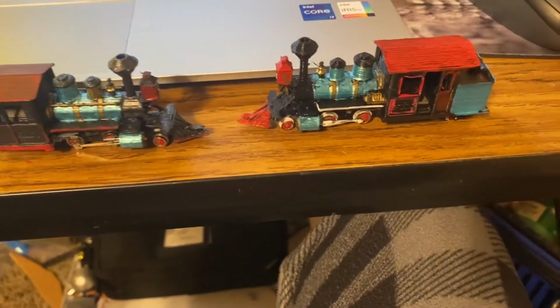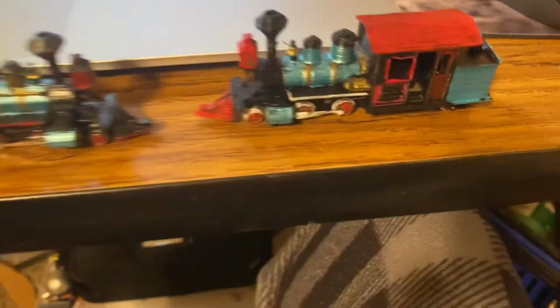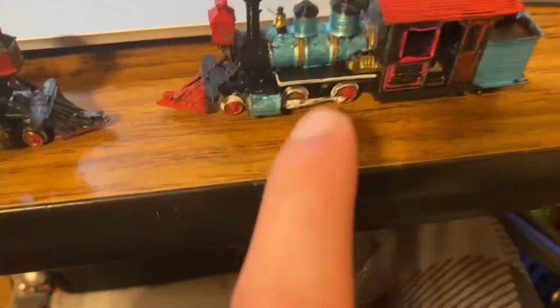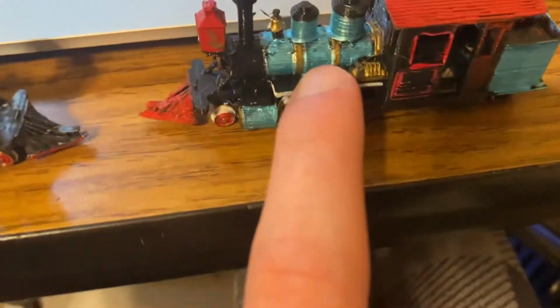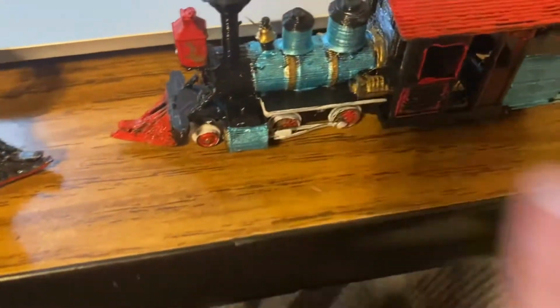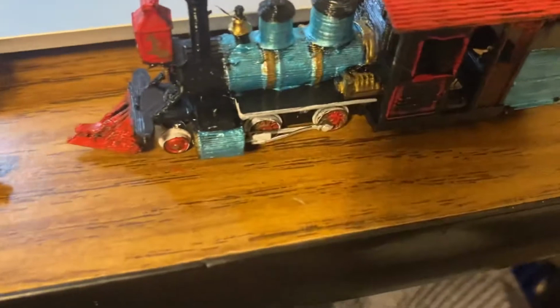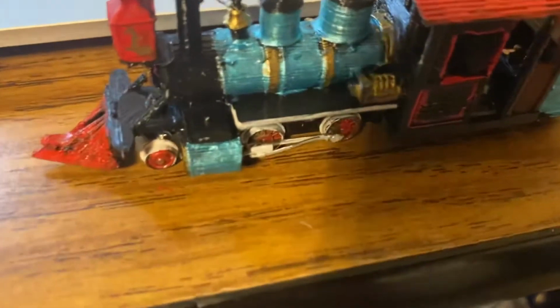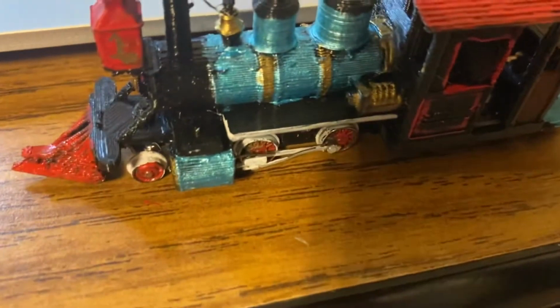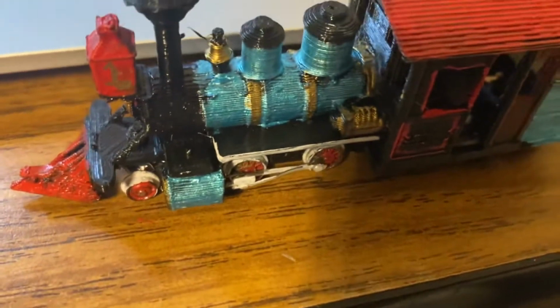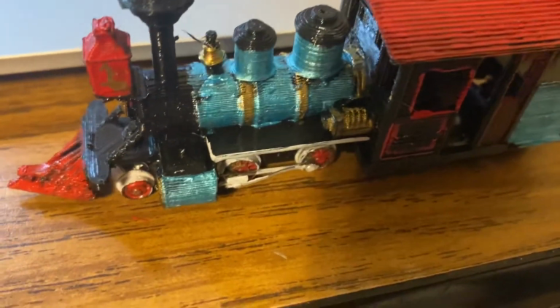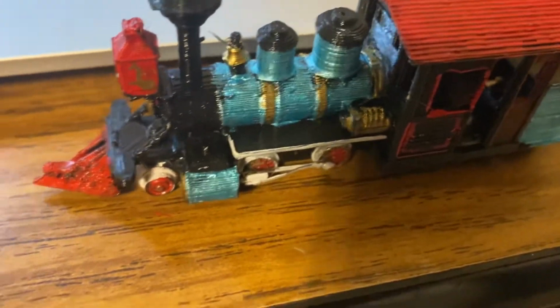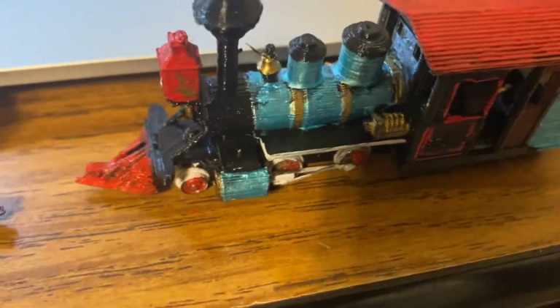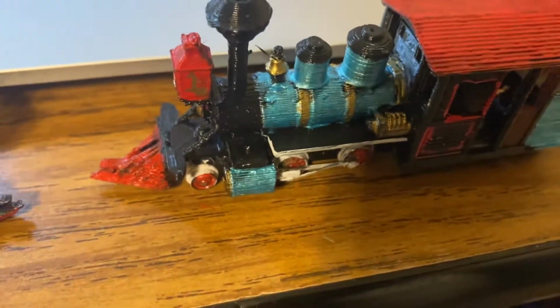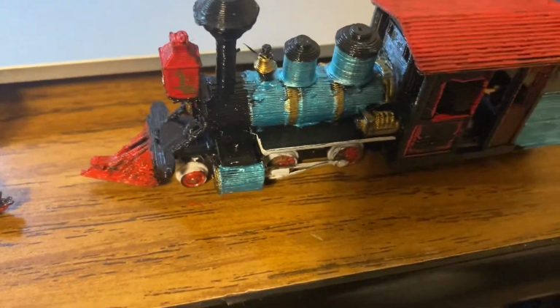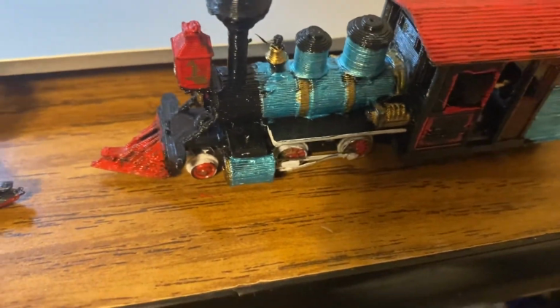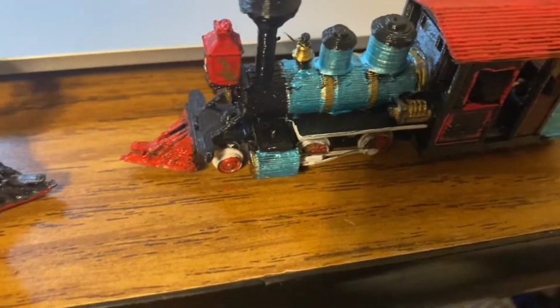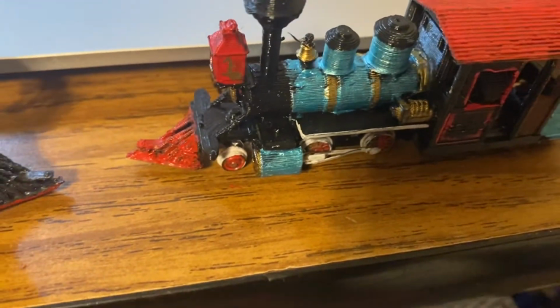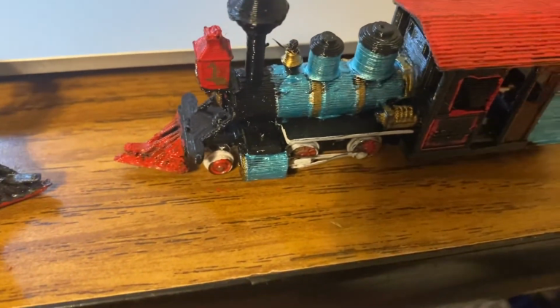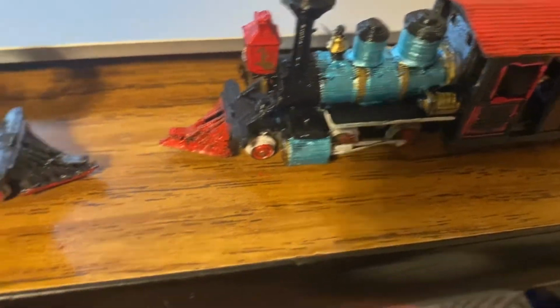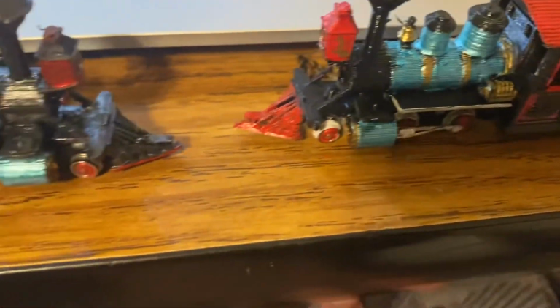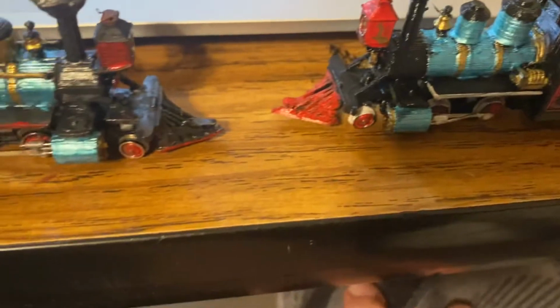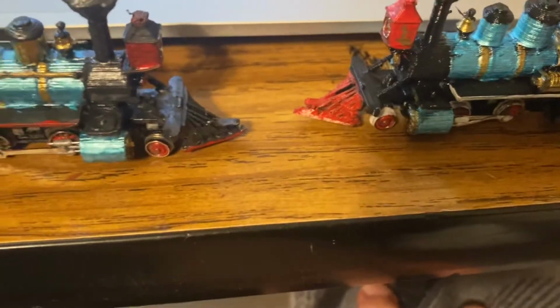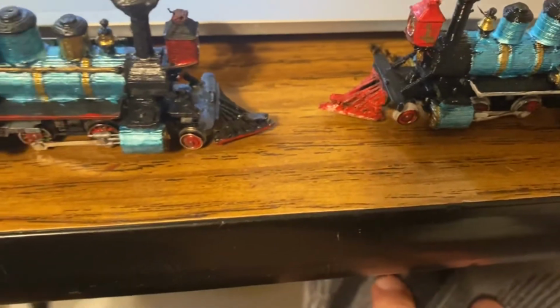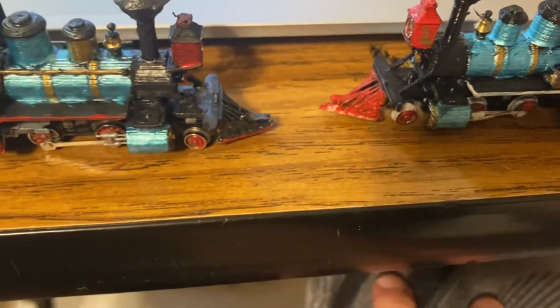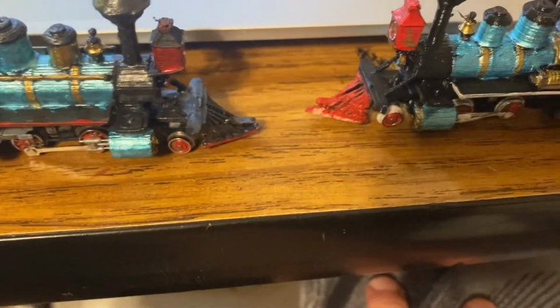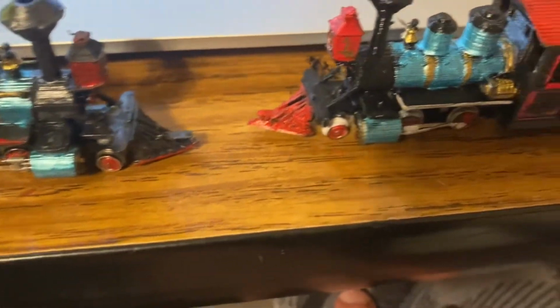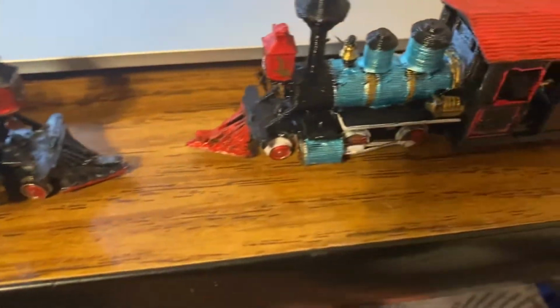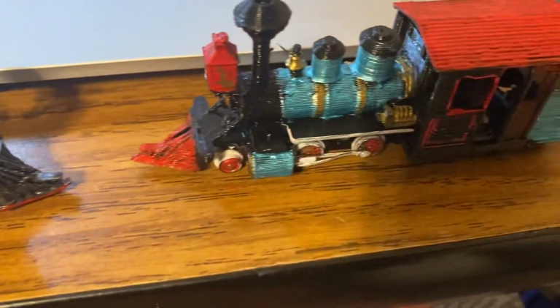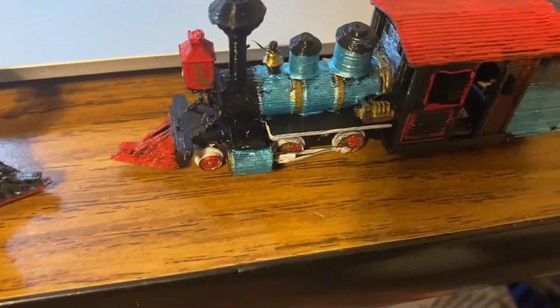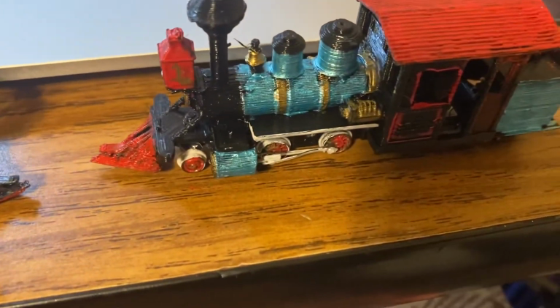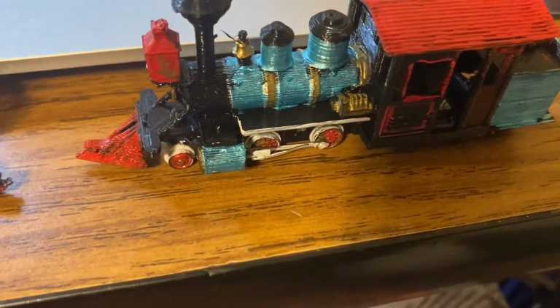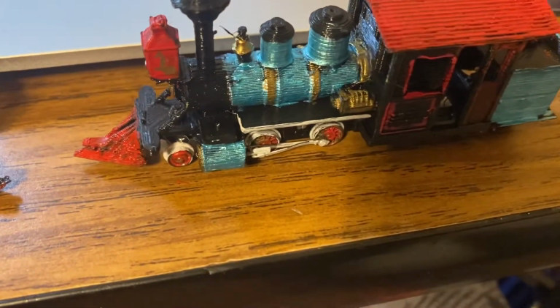Oh yeah, and unfortunately the railings broke. They're a bit flimsy on the models and come off rather easily, but they still do look pretty good without them.